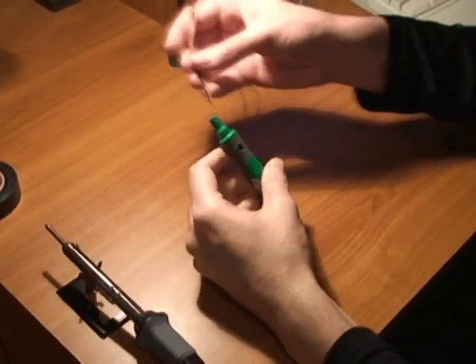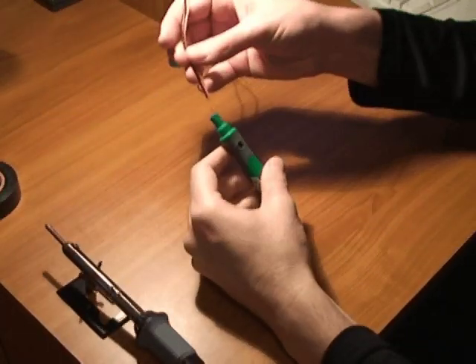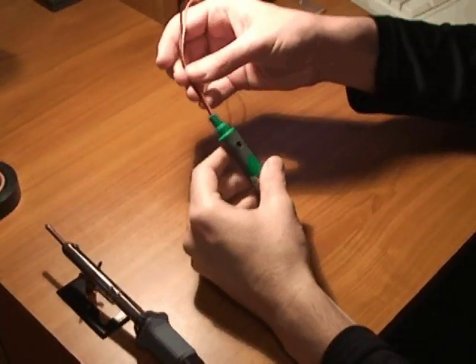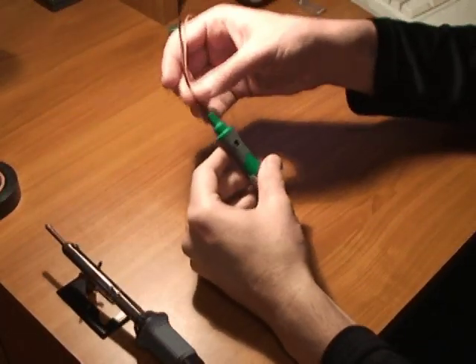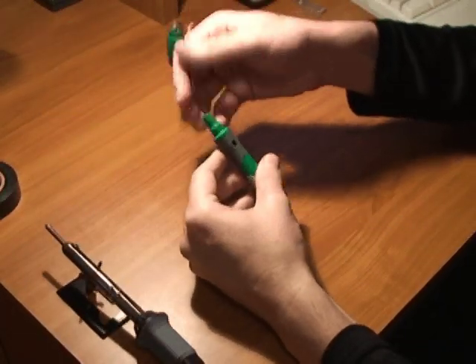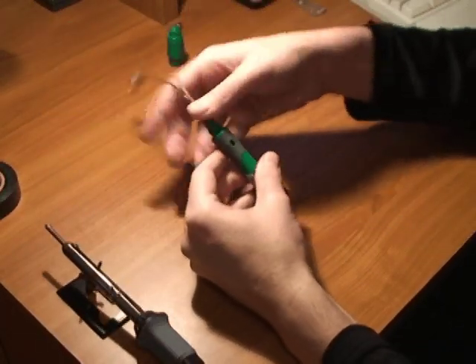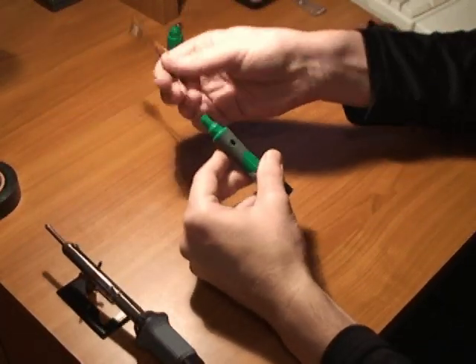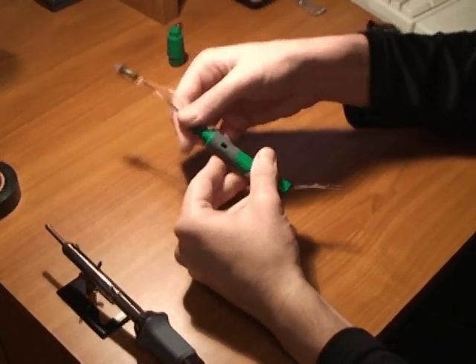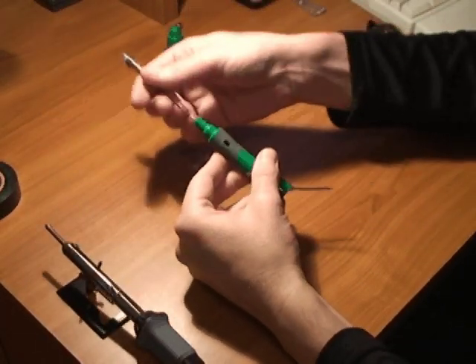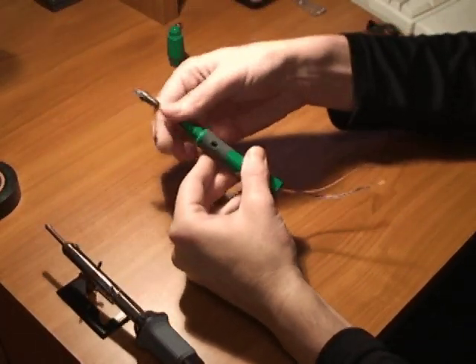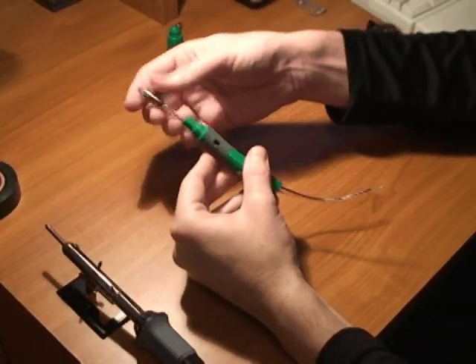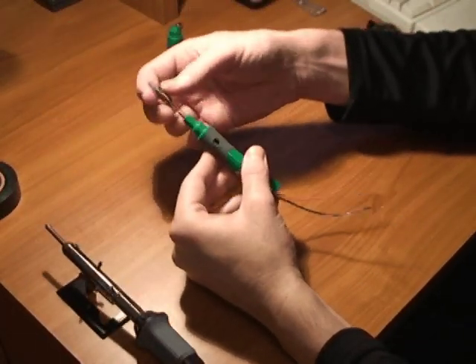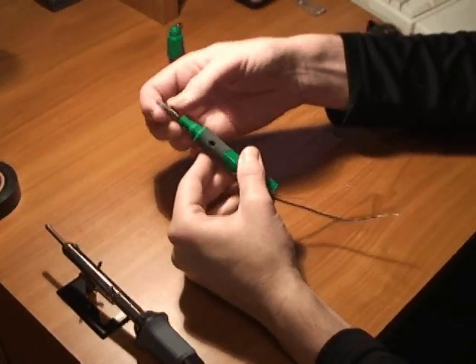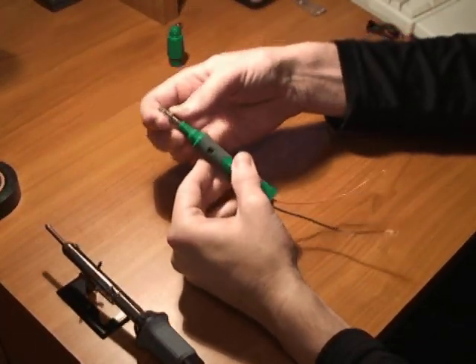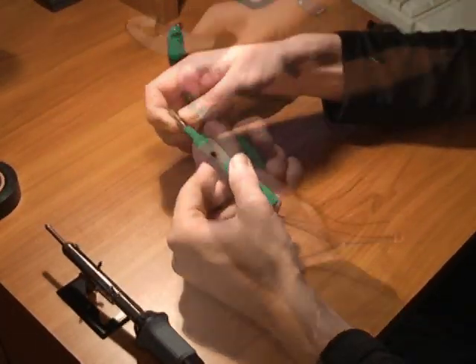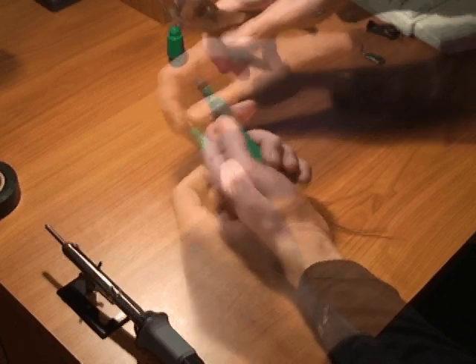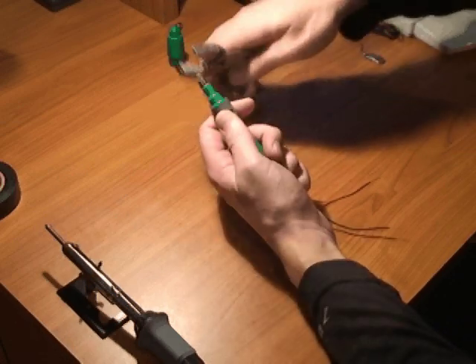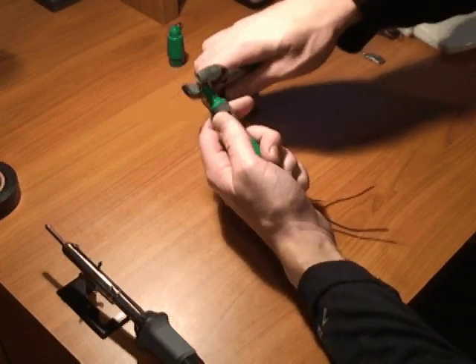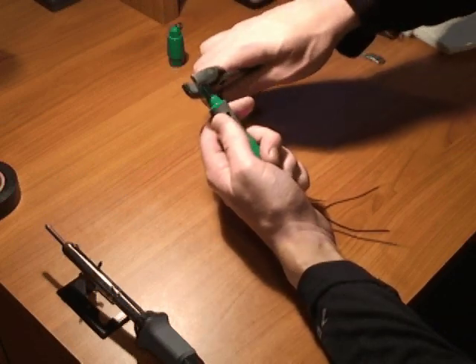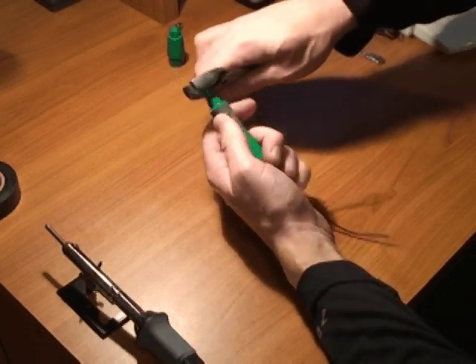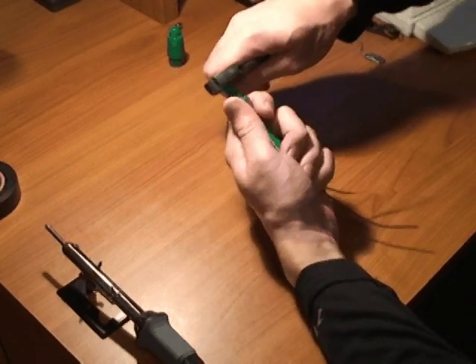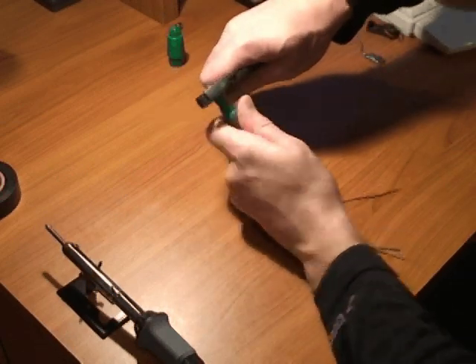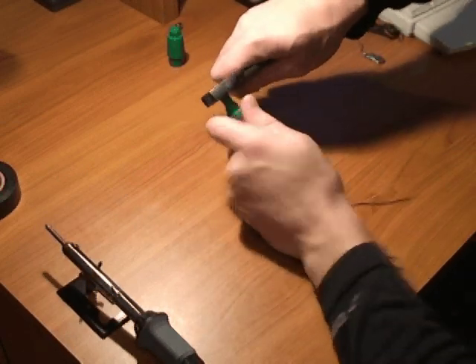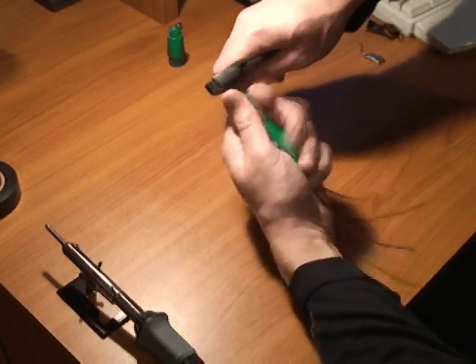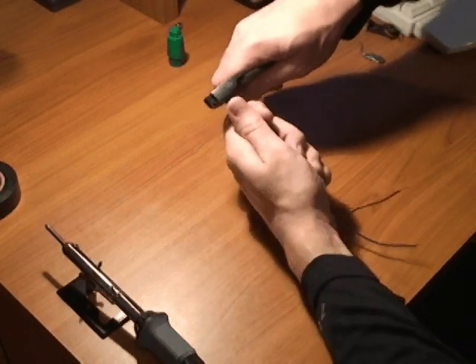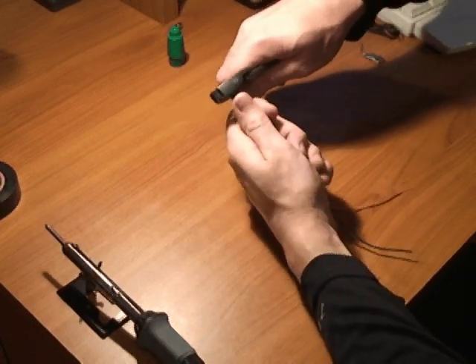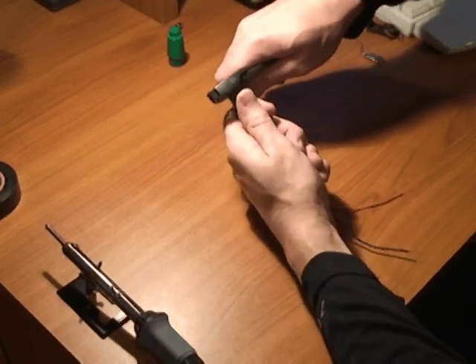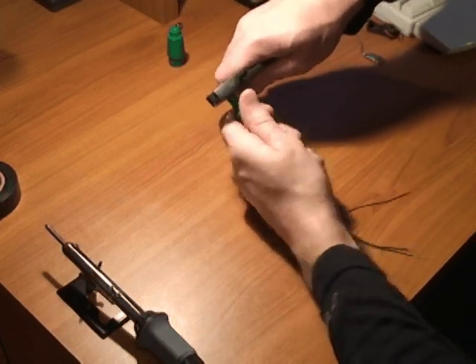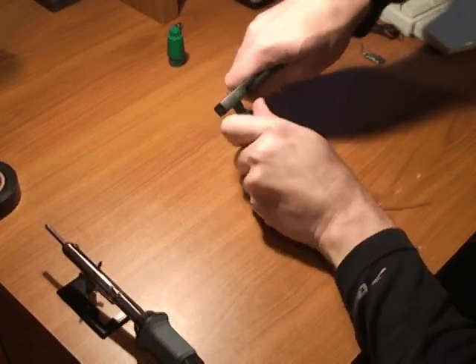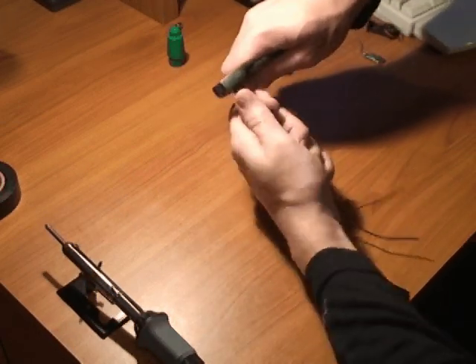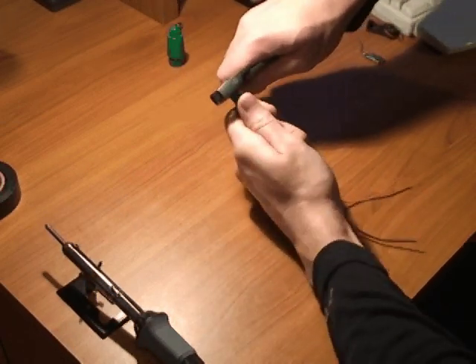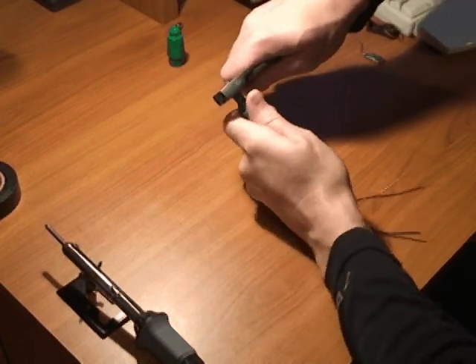Thread the wires through the body of the pen and use pliers to screw the LED holder into the tip of the pen. This takes some force but the end result is nice and snug.